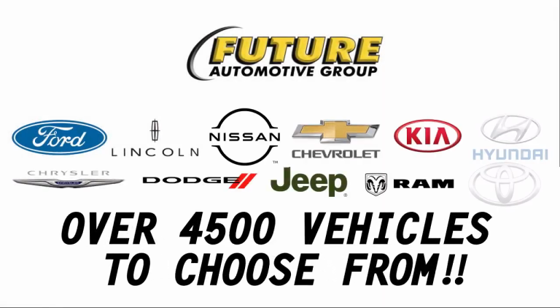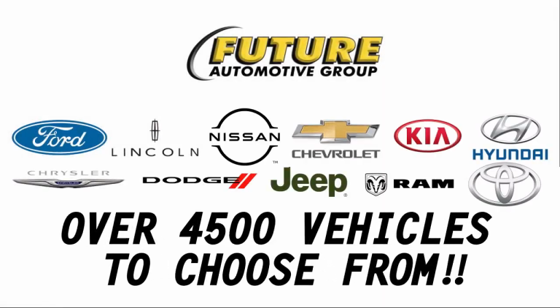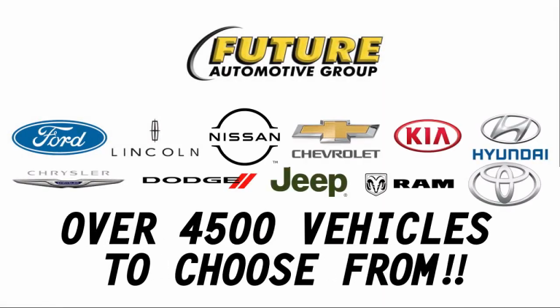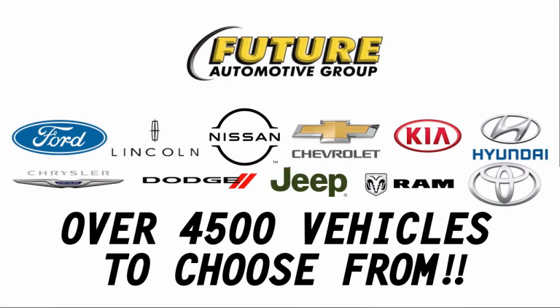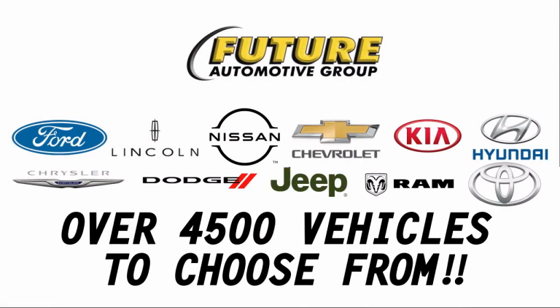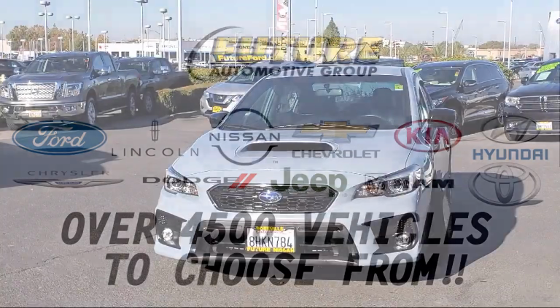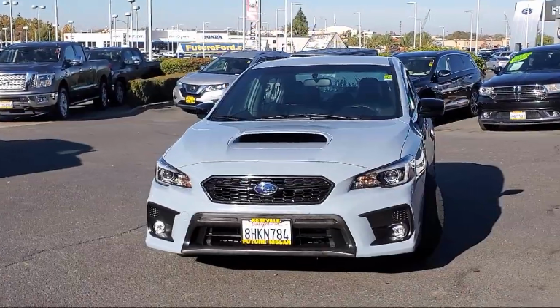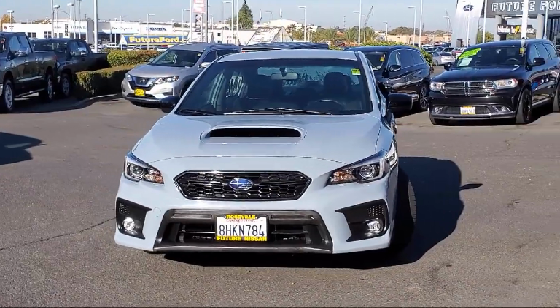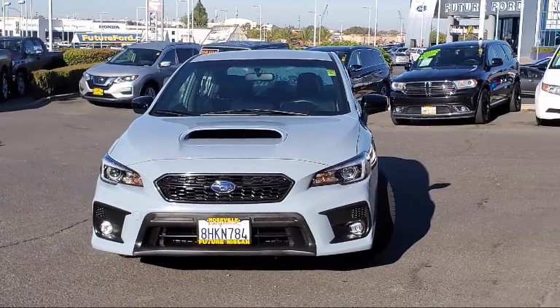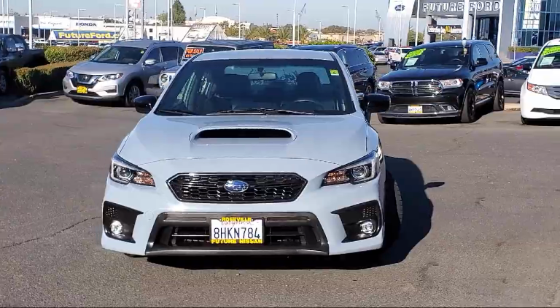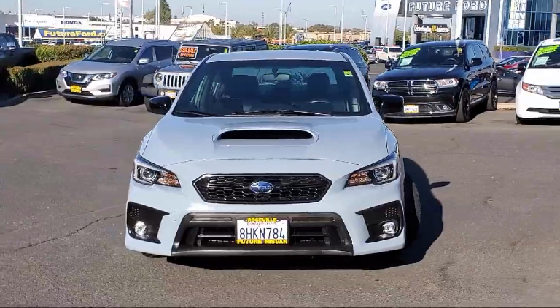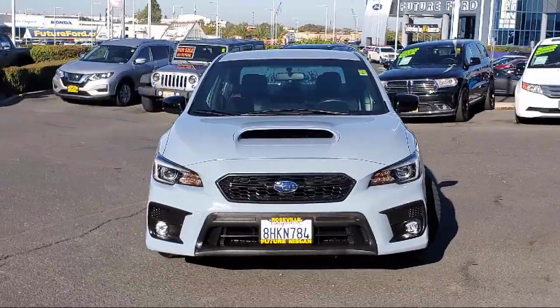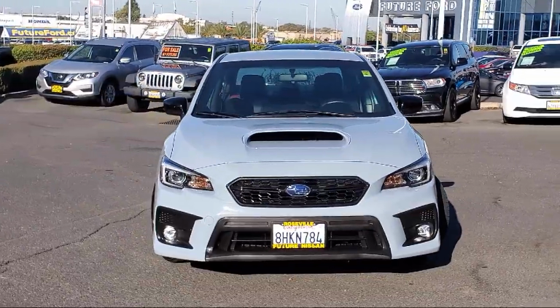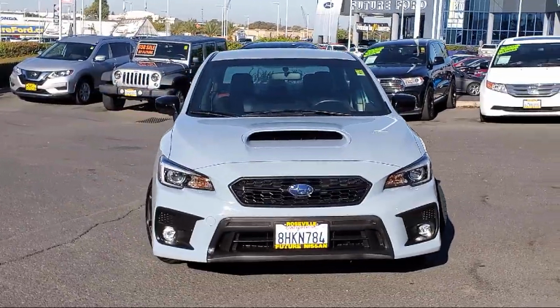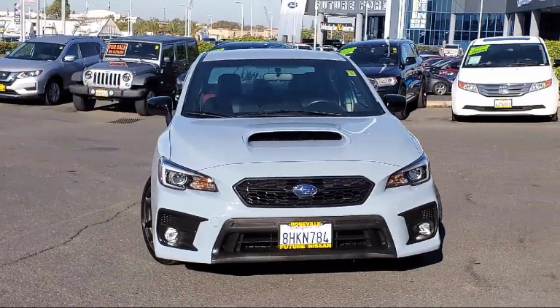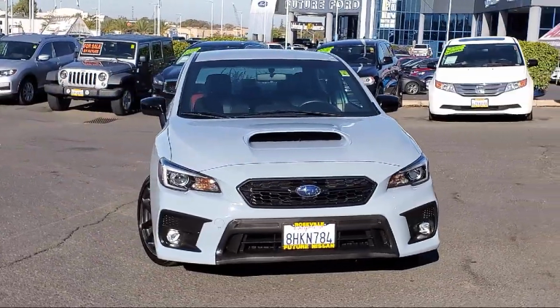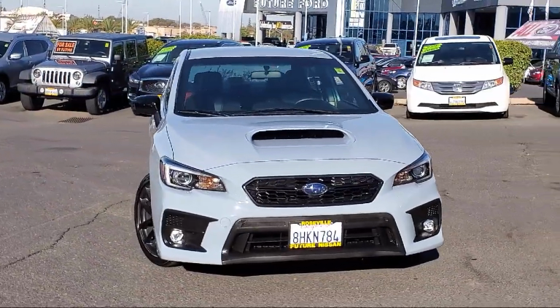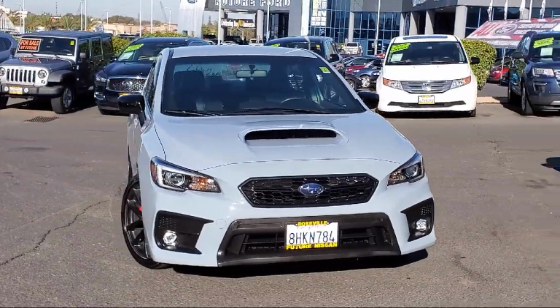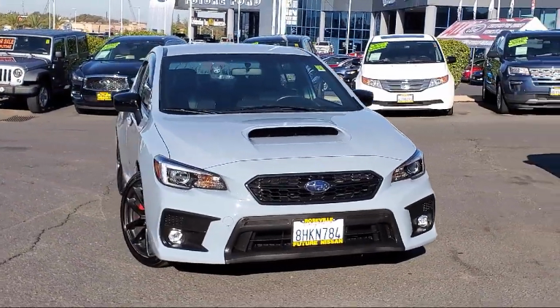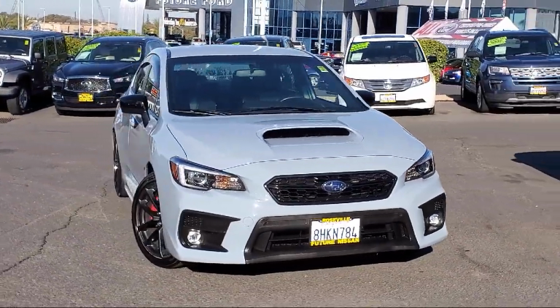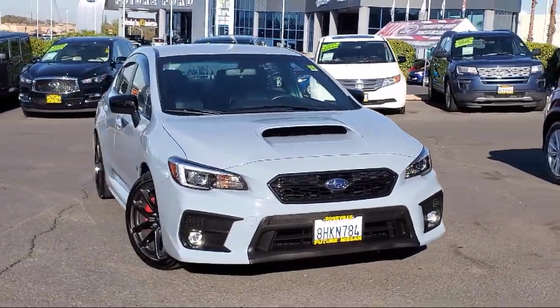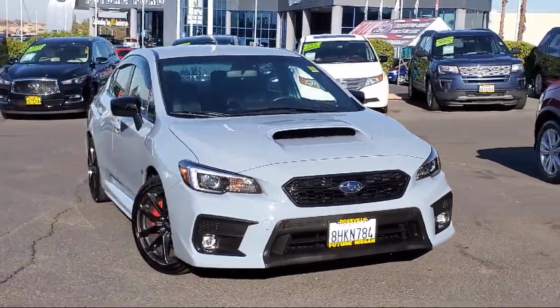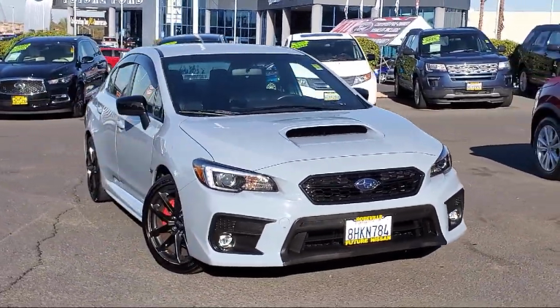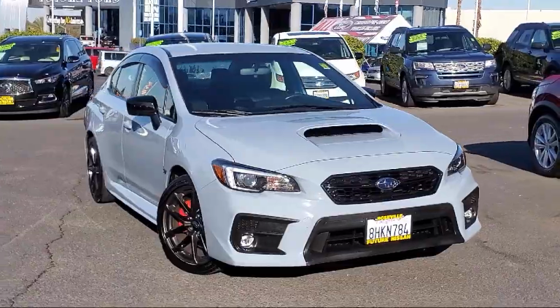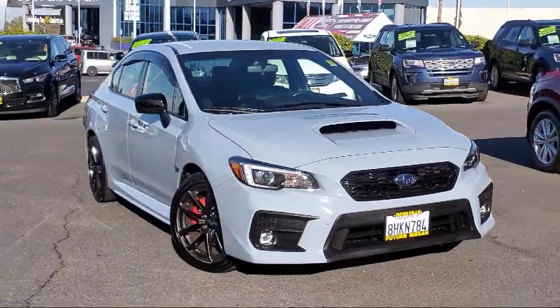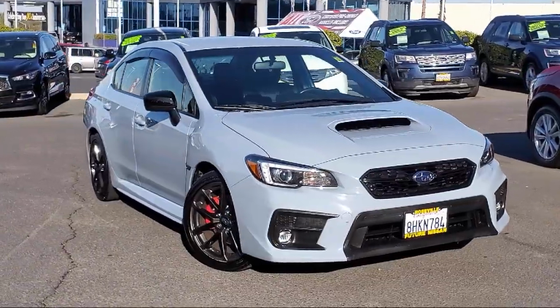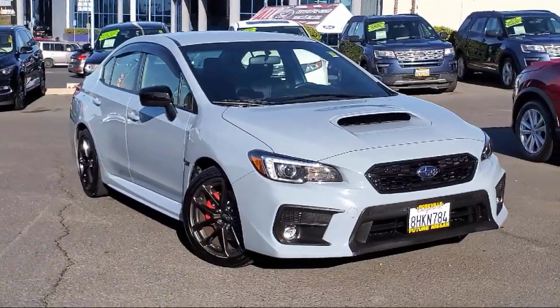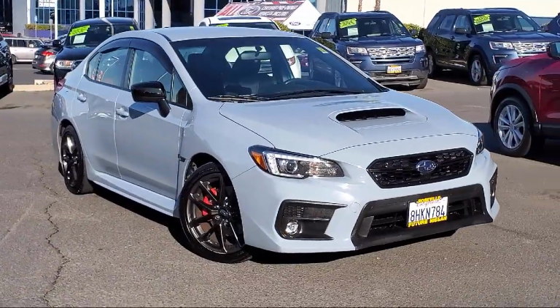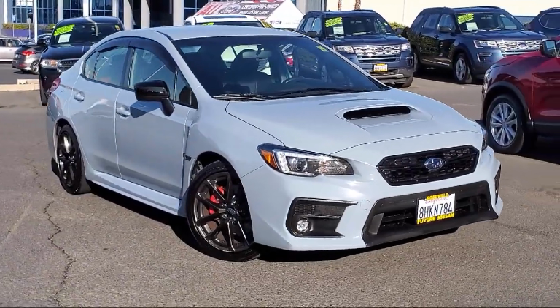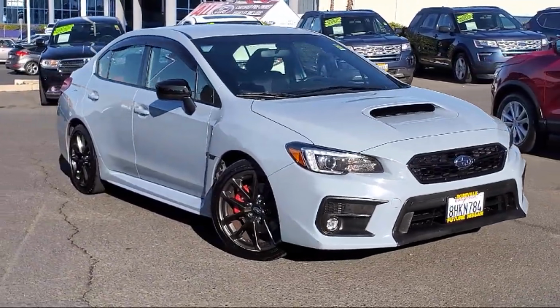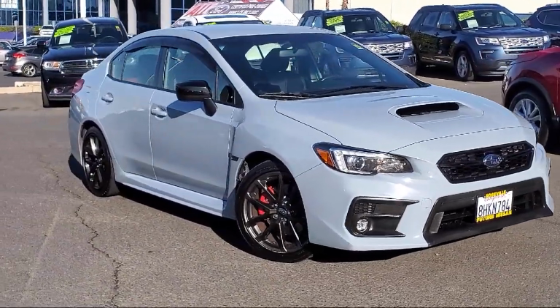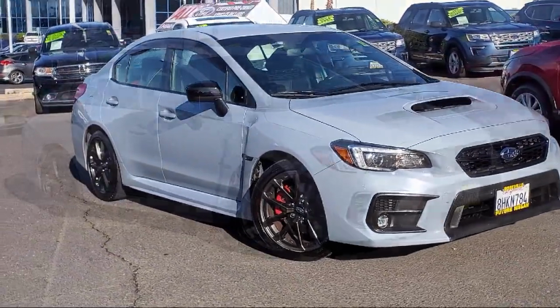For three generations, the Future Automotive Group has been Northern California's premier automotive dealer group. And here's another example of a great vehicle from our giant selection of pre-owned cars and trucks.